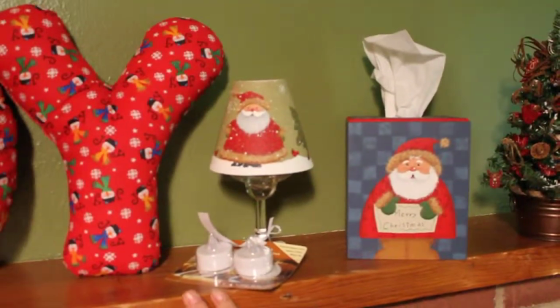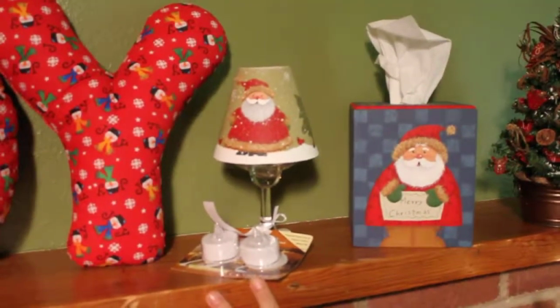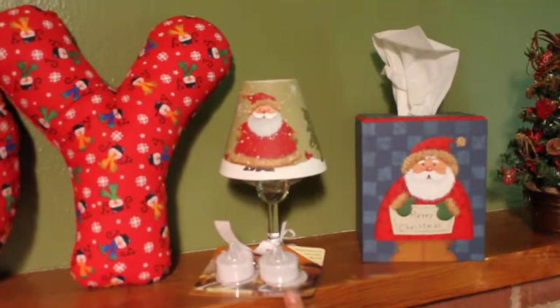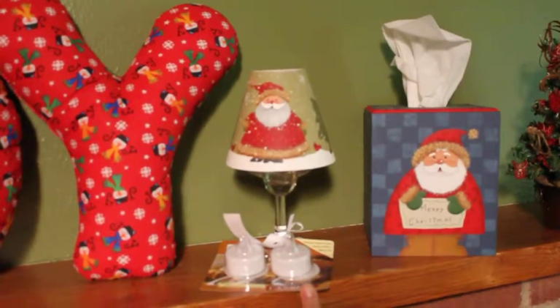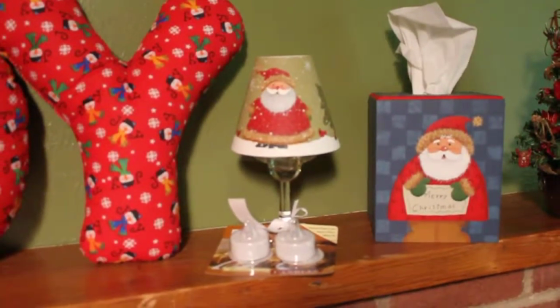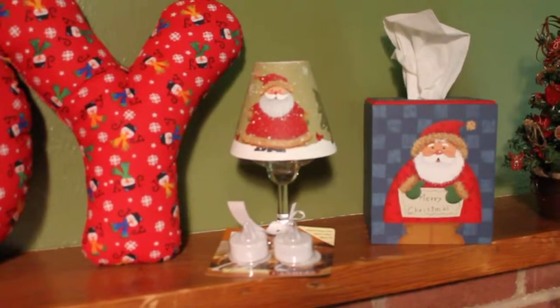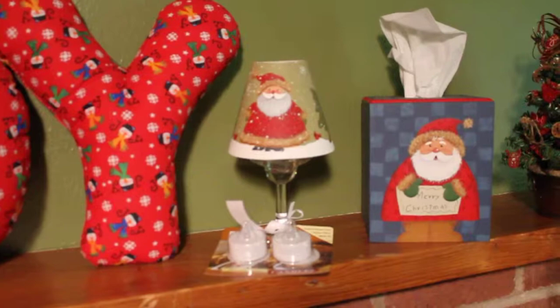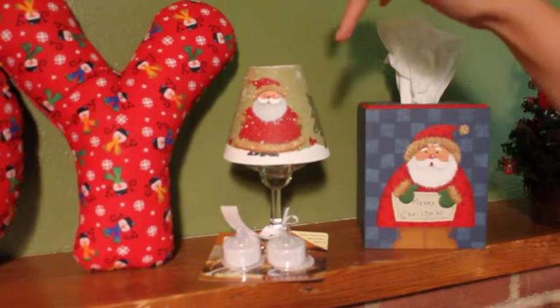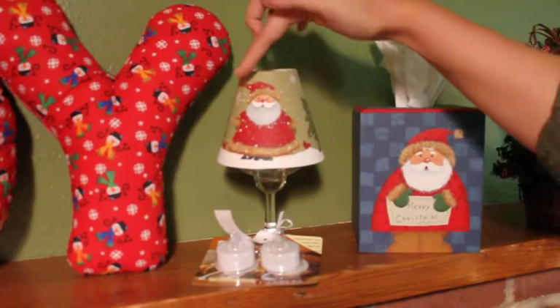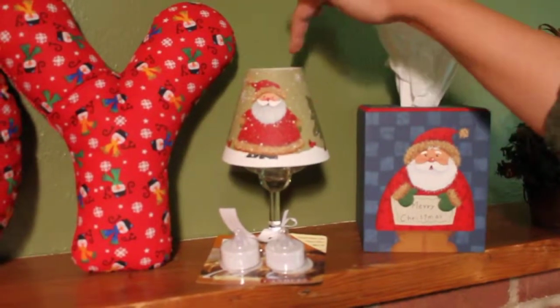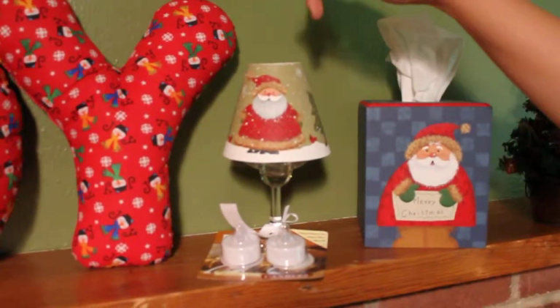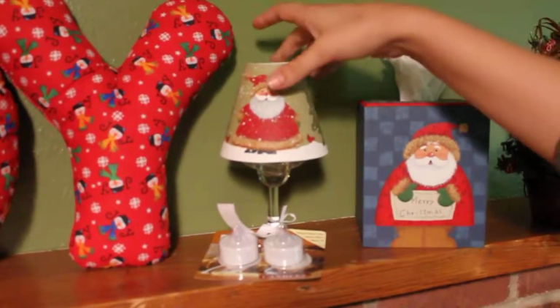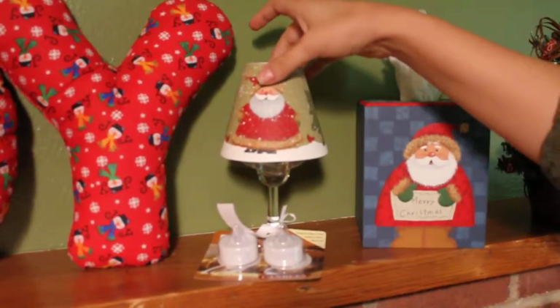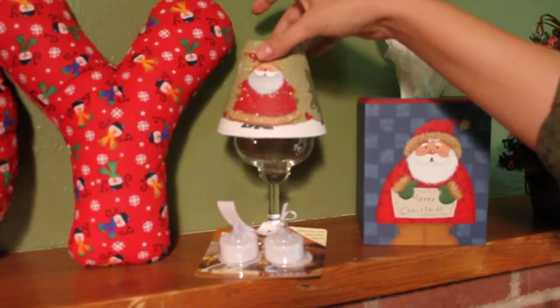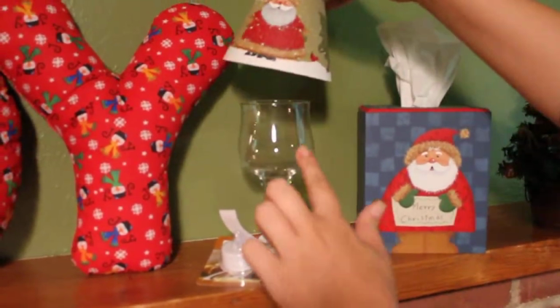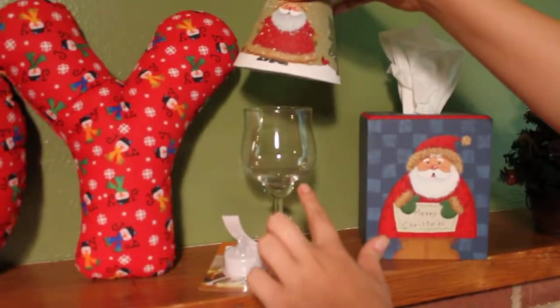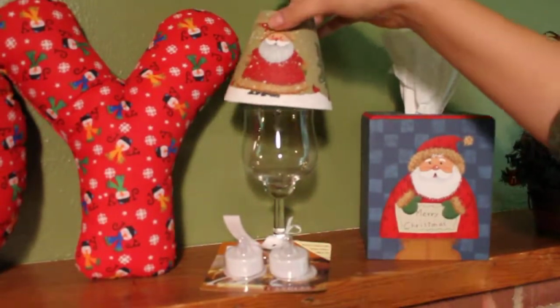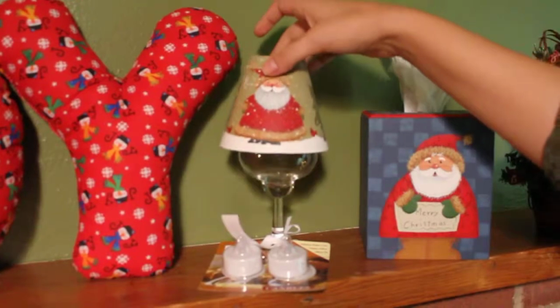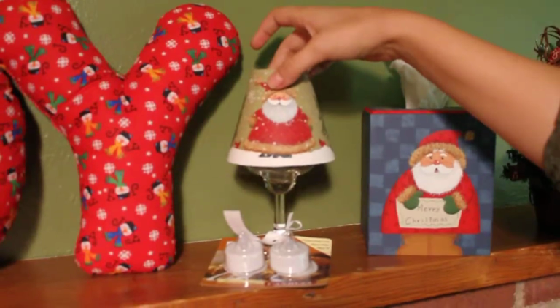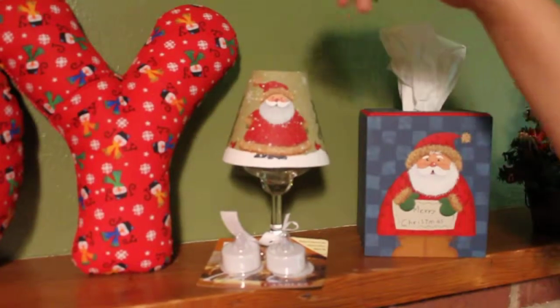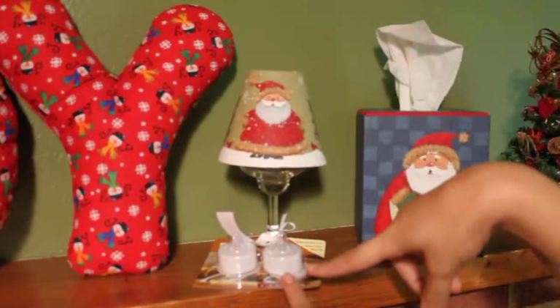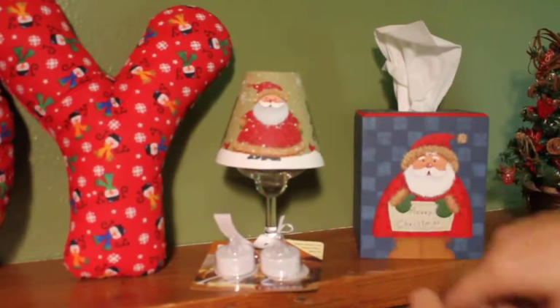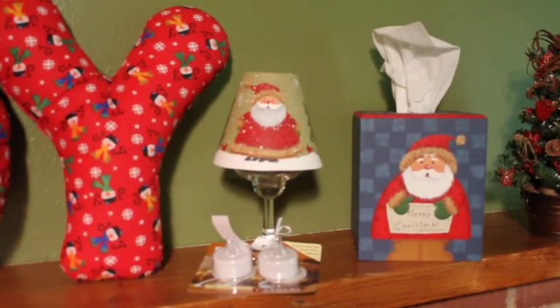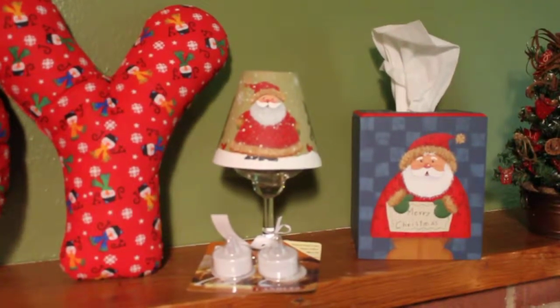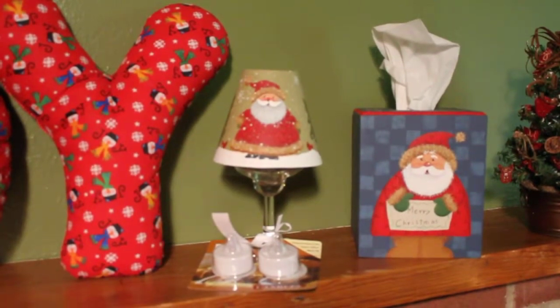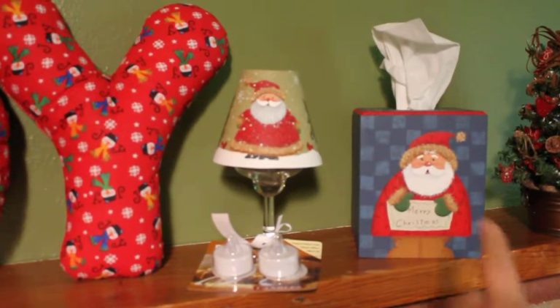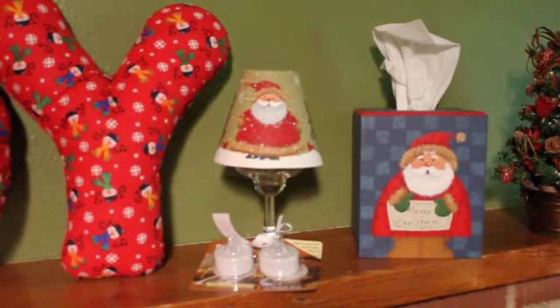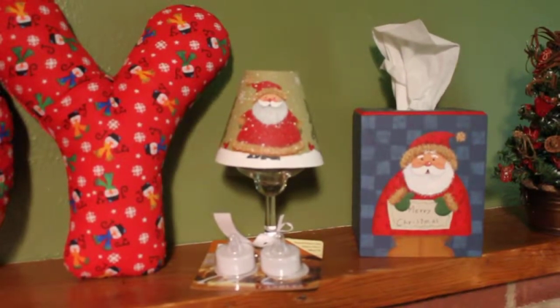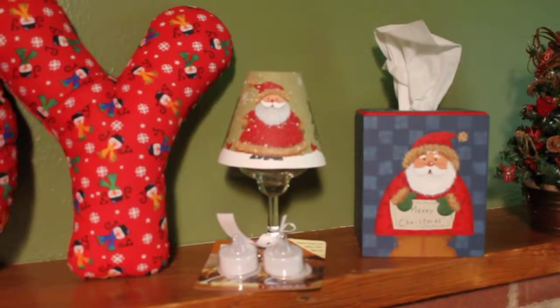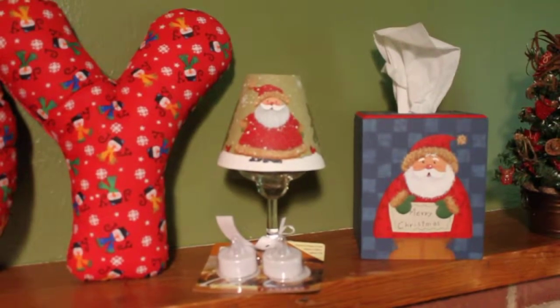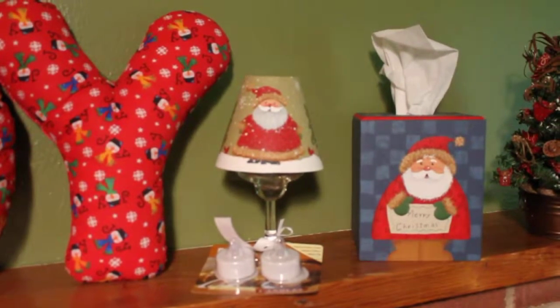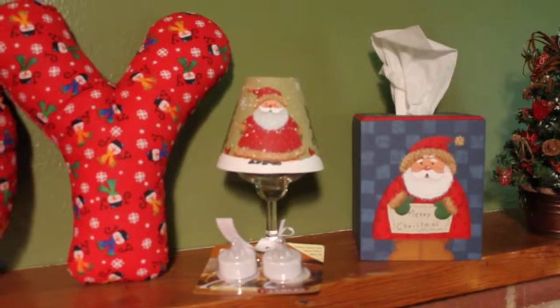Next we have our Santa candle lamp. Our hand painted cover sits right on top of a clear wine glass, and it comes with some flameless tea lights so you can set them right inside and it gives a great look.